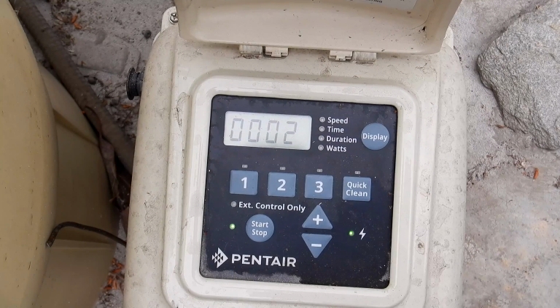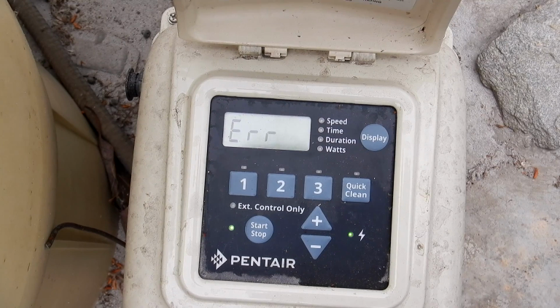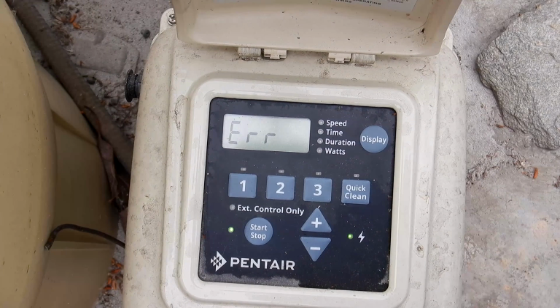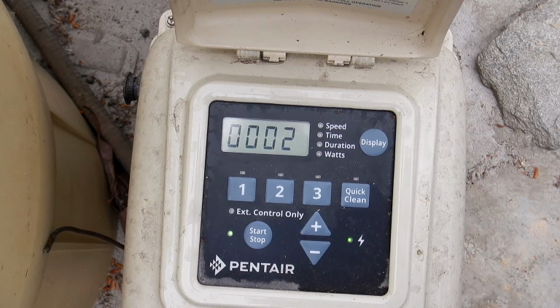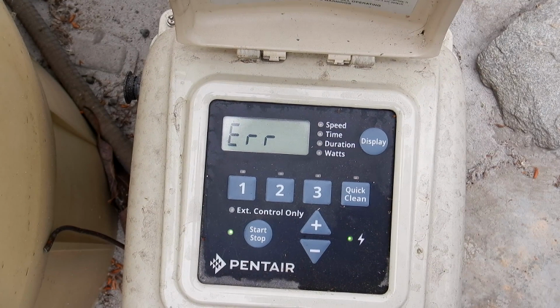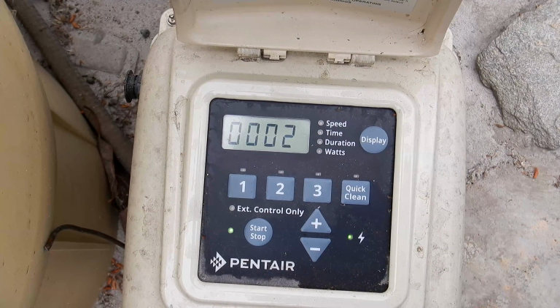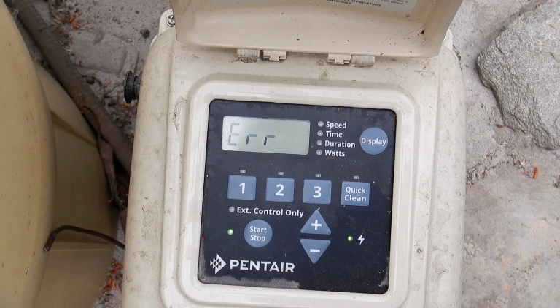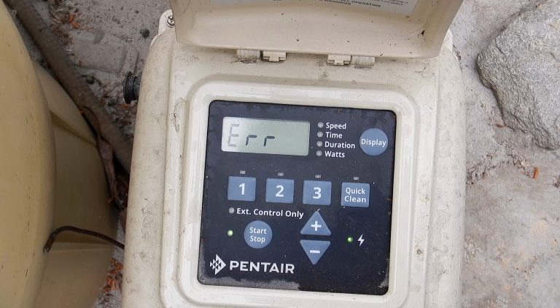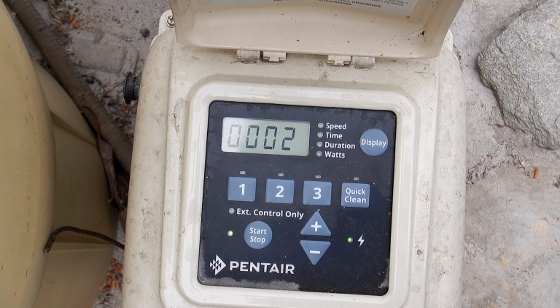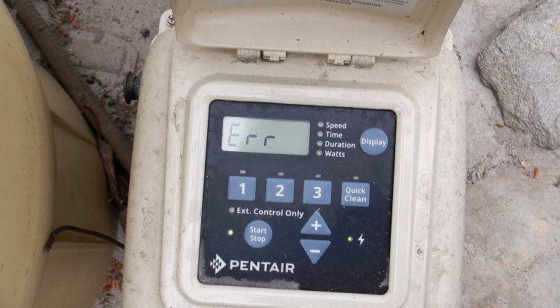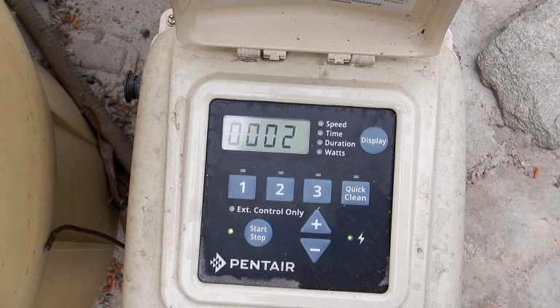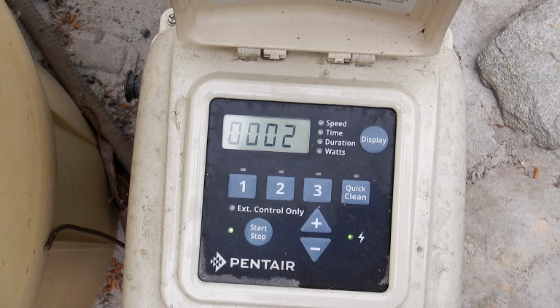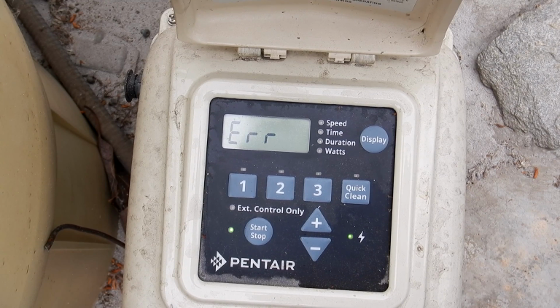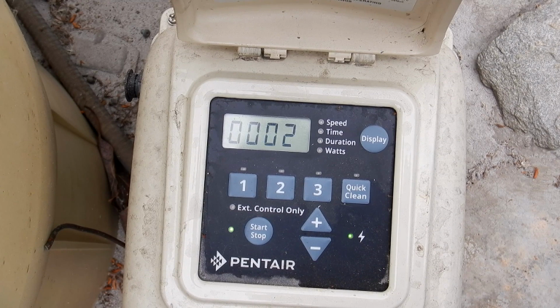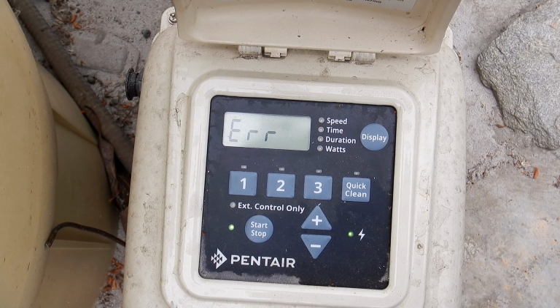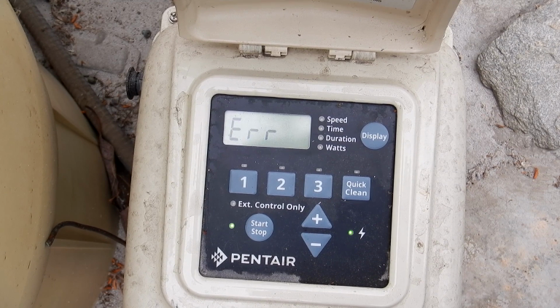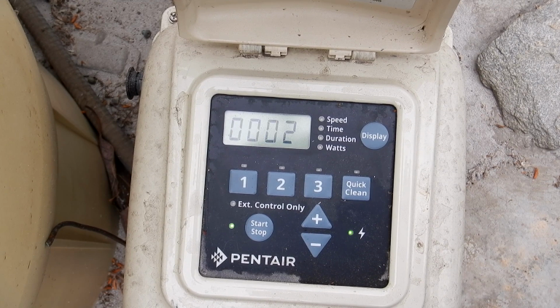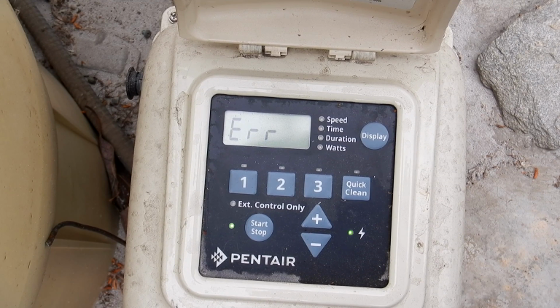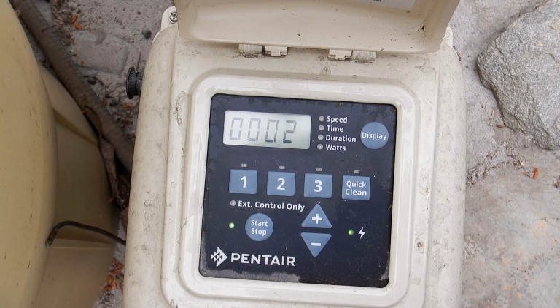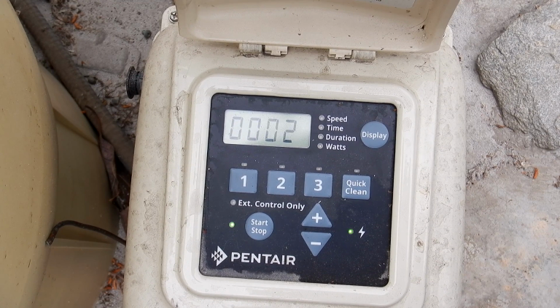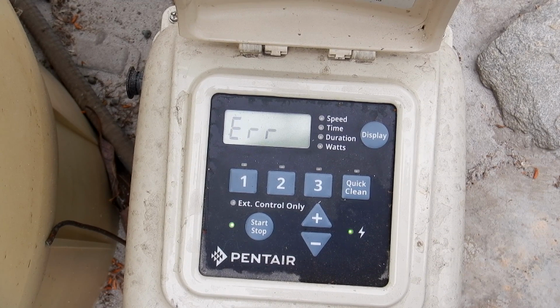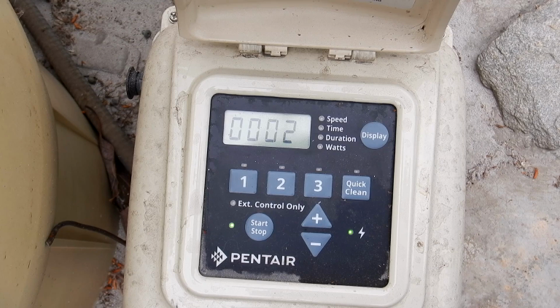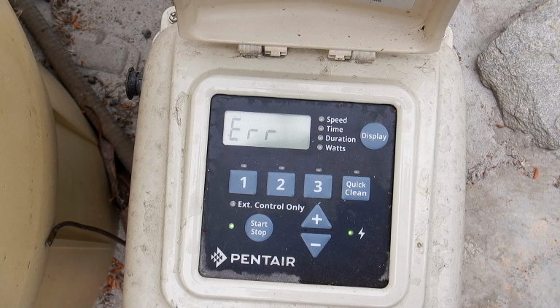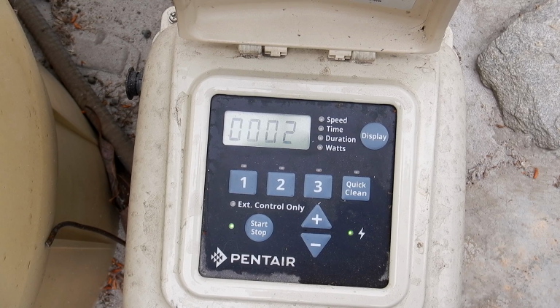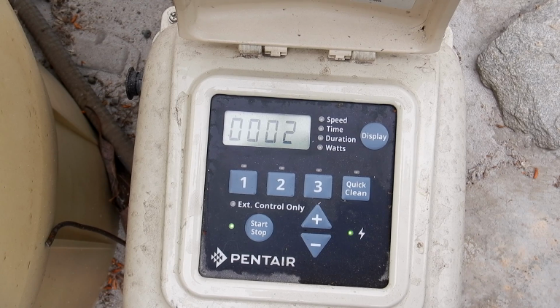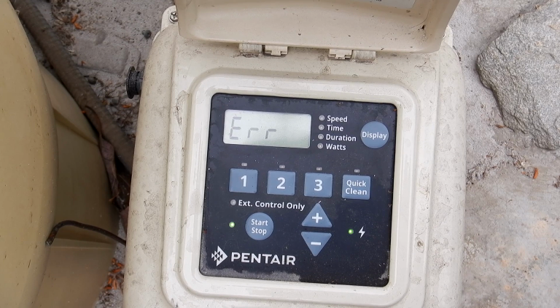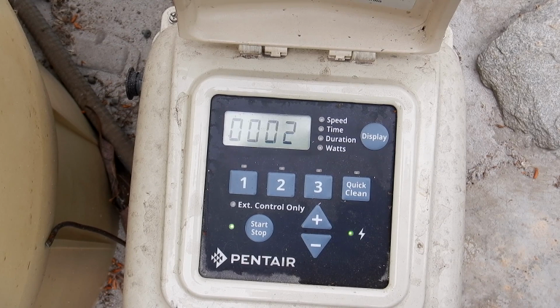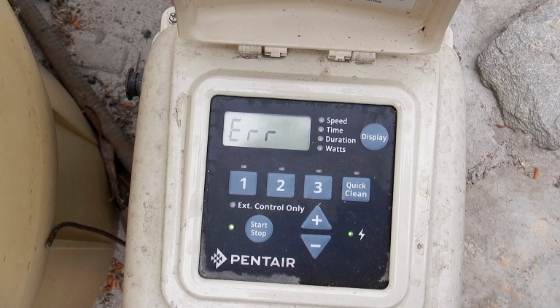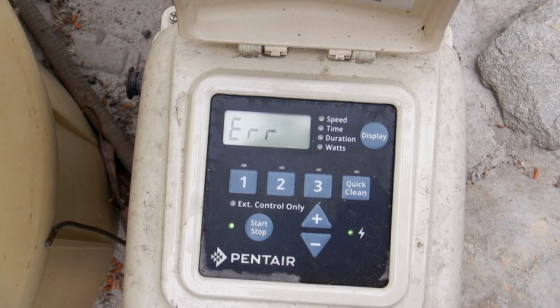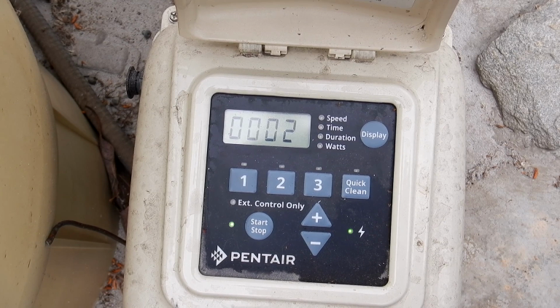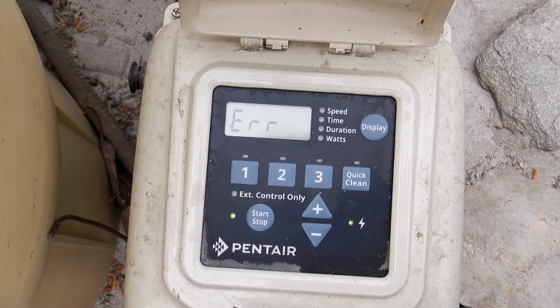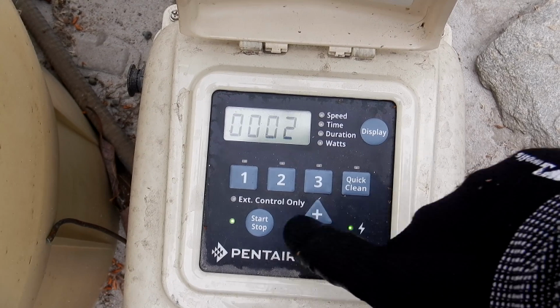If you notice that your Super Flow pump has an error zero zero zero two code, I'll show you how to clear it. It's potentially not electrical — it's something with the pump impeller; something may have gotten jammed in there.